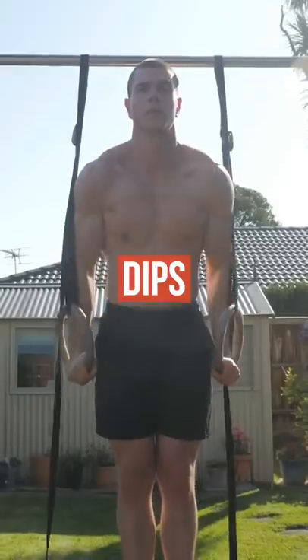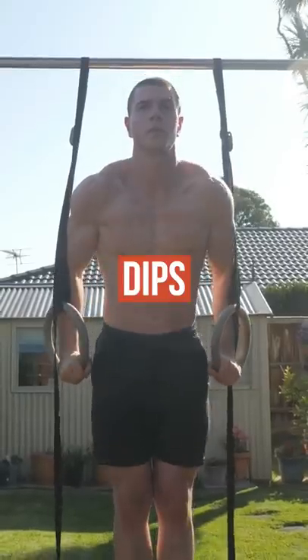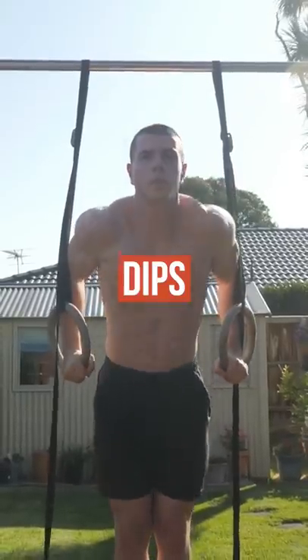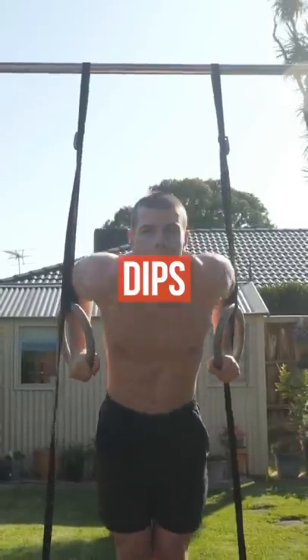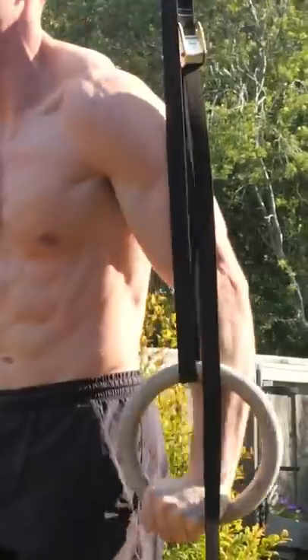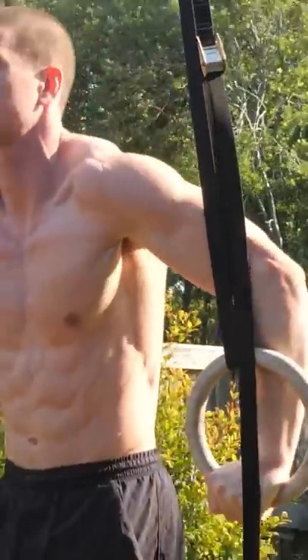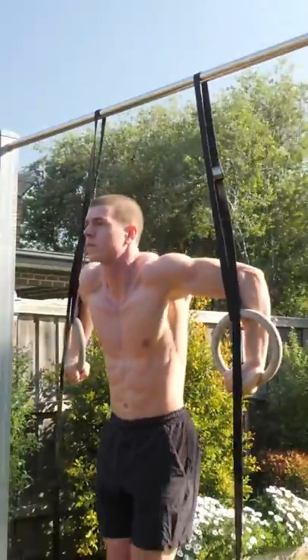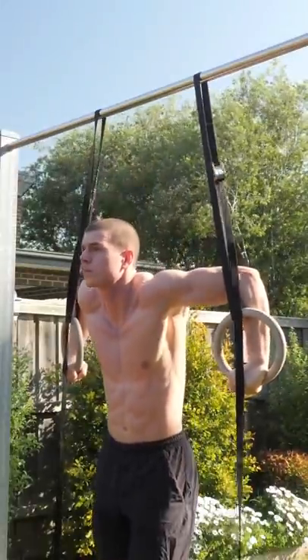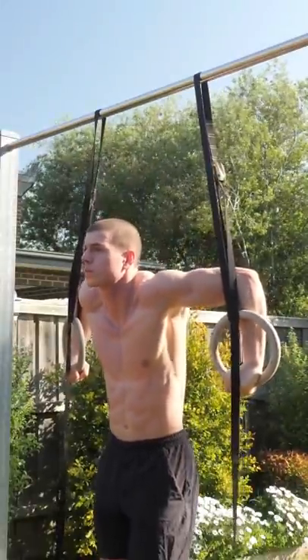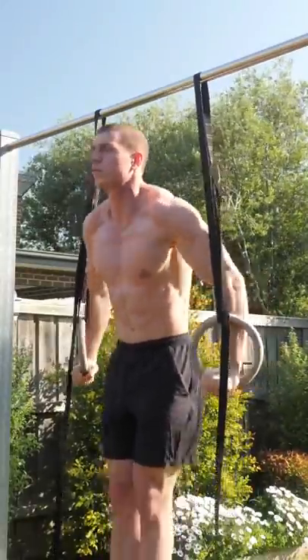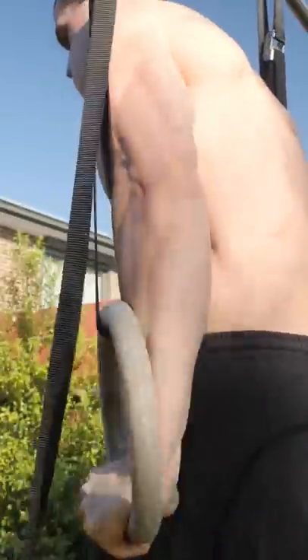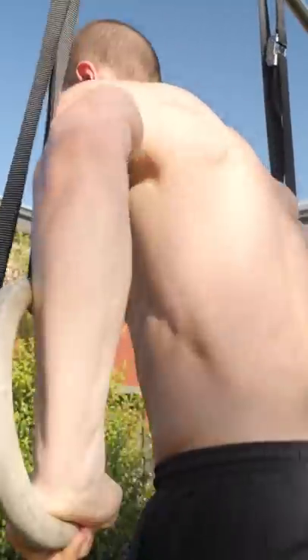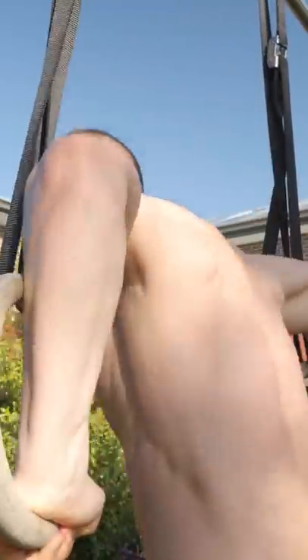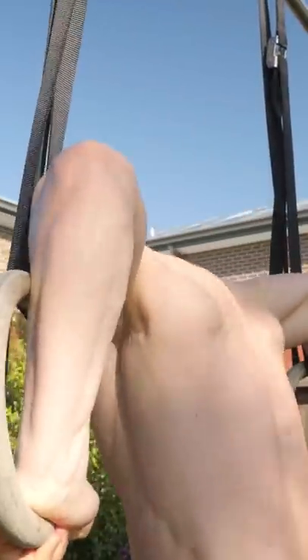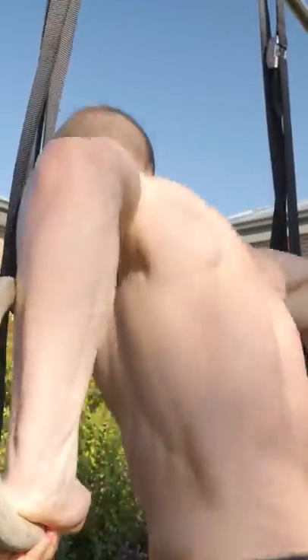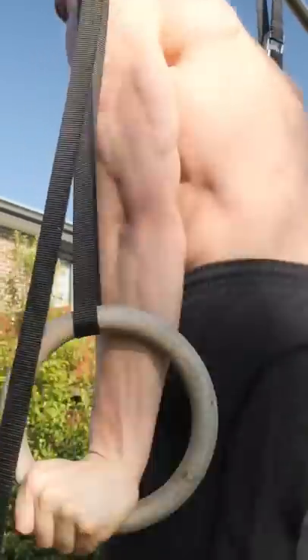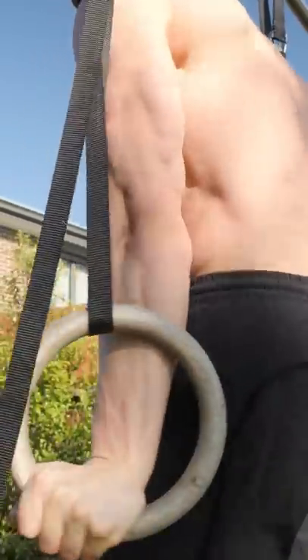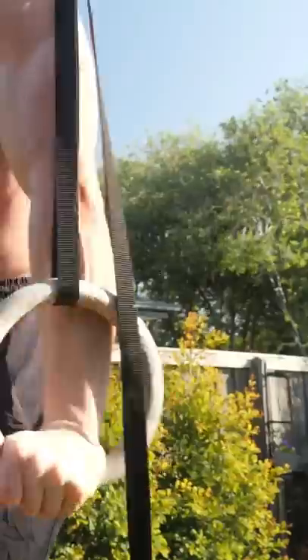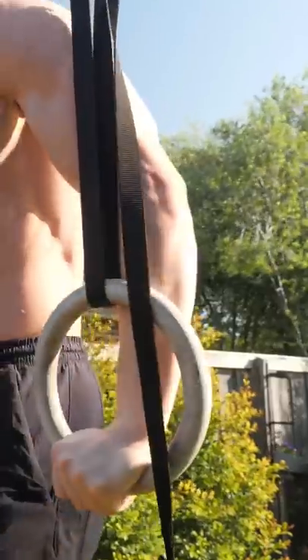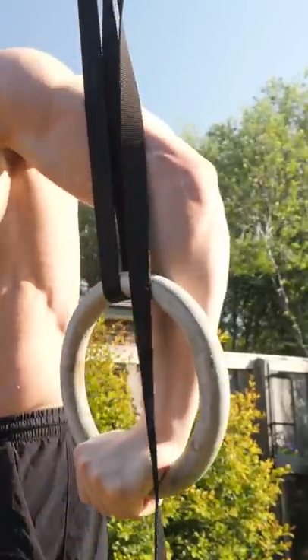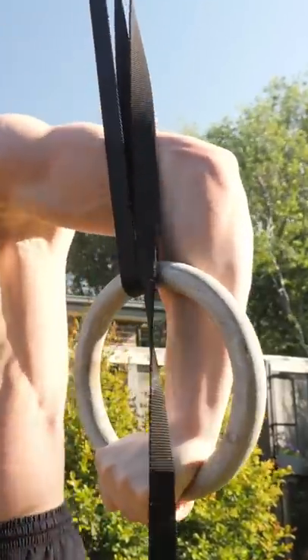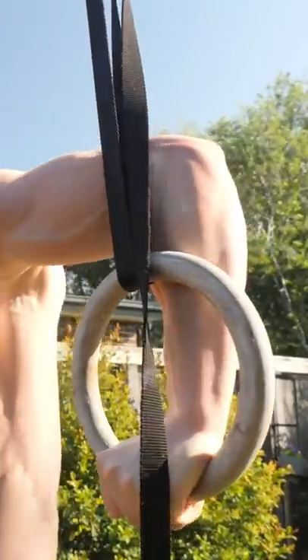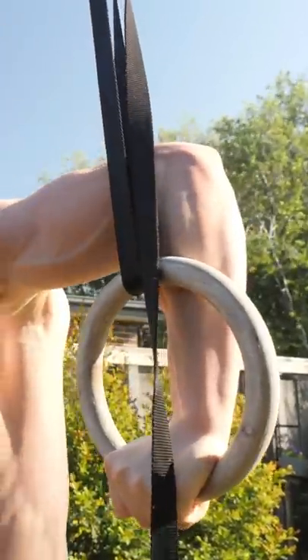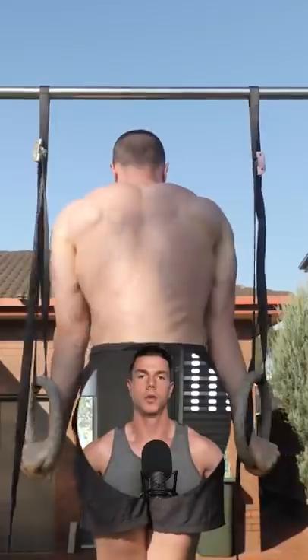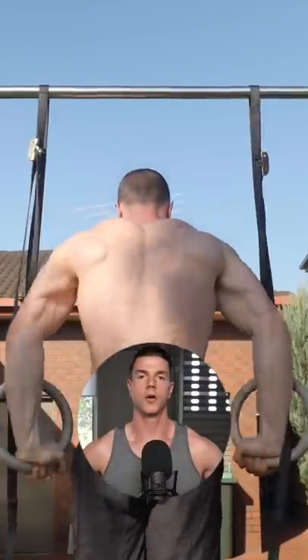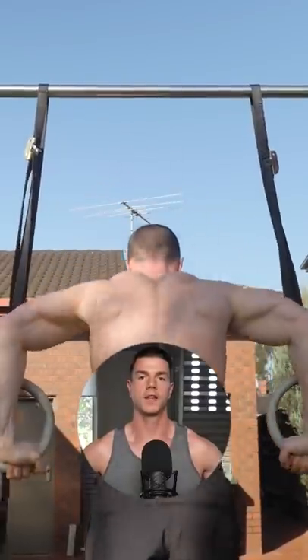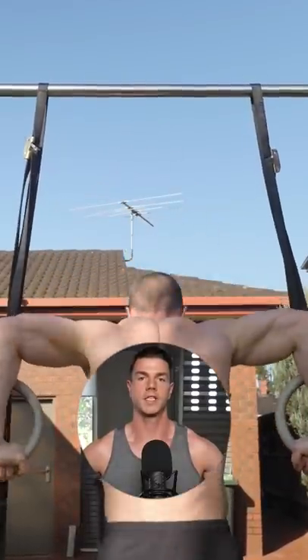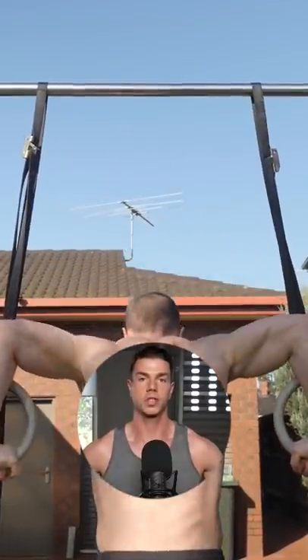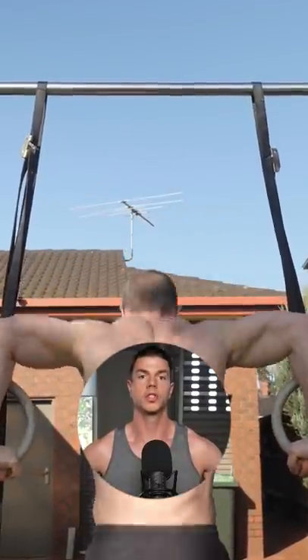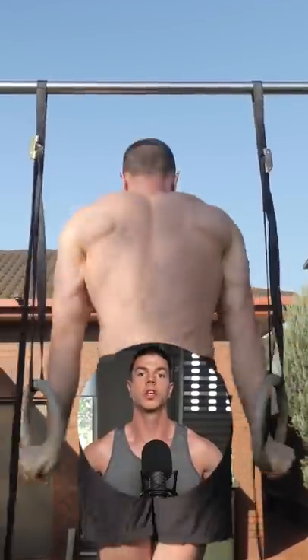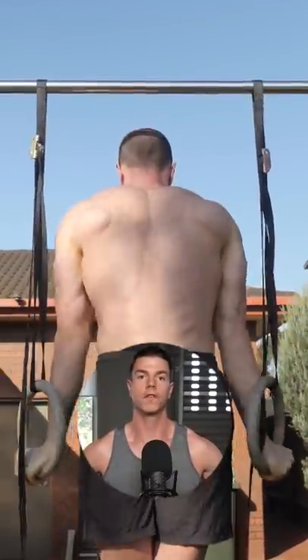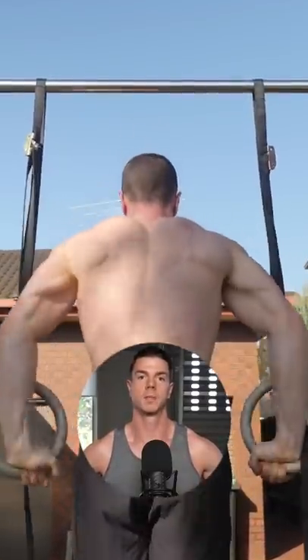Dips are a serious mass builder. A flared technique will target the chest. Keep your elbows tracking the armpits in the scapular plane. These dips are safe on rings thanks to the movement — your body automatically finds a posture which suits your flexibility.